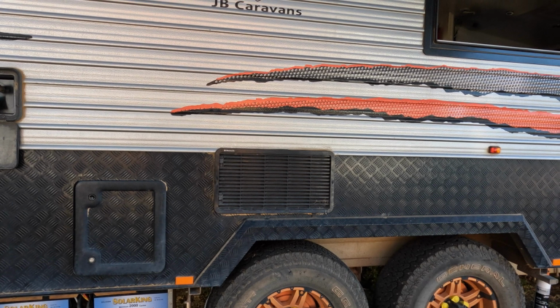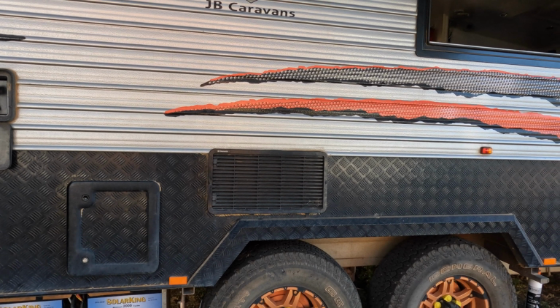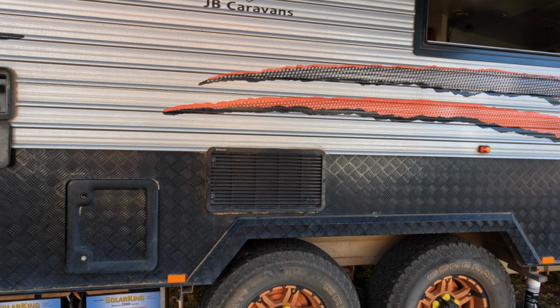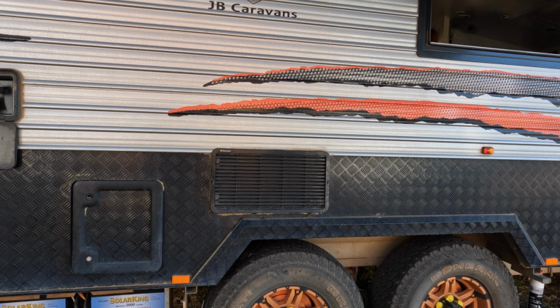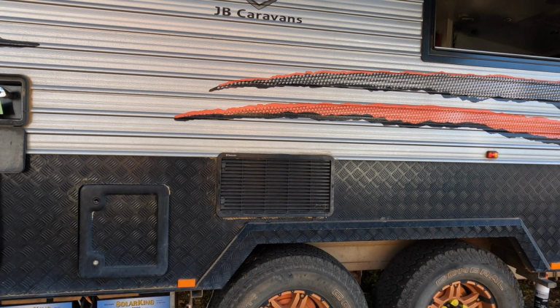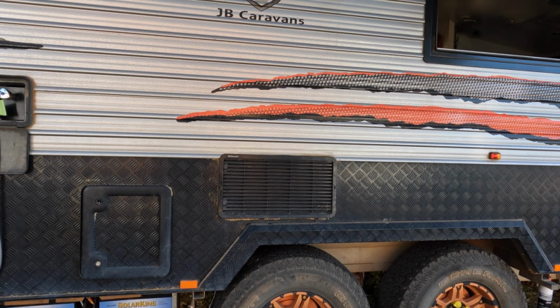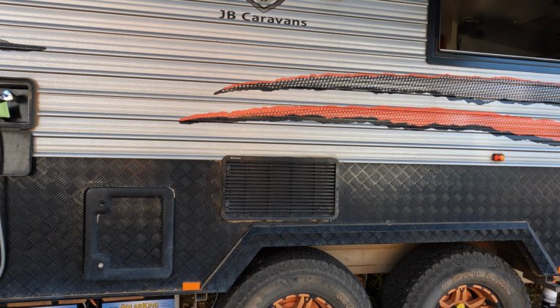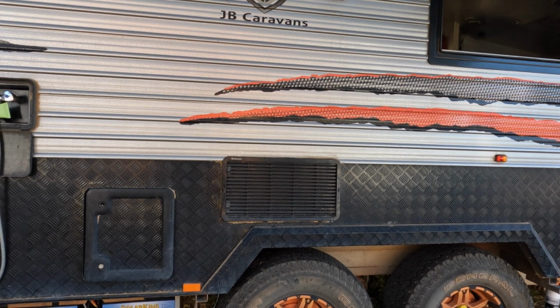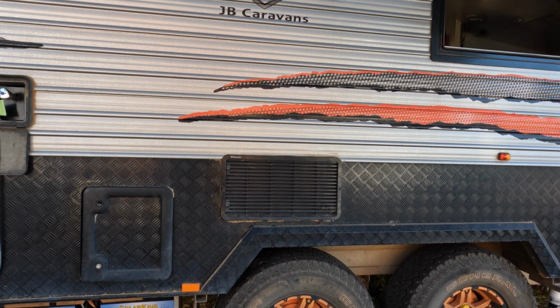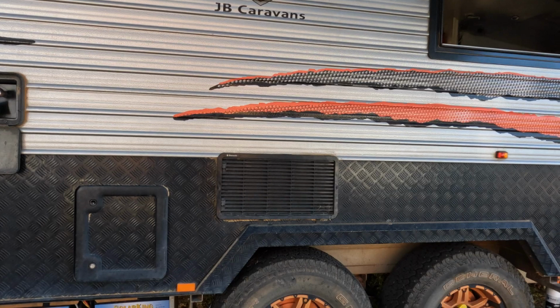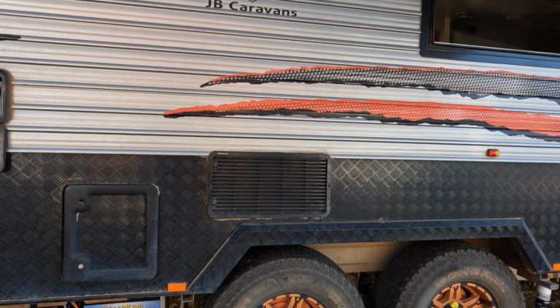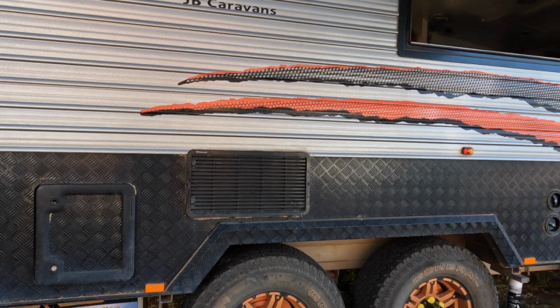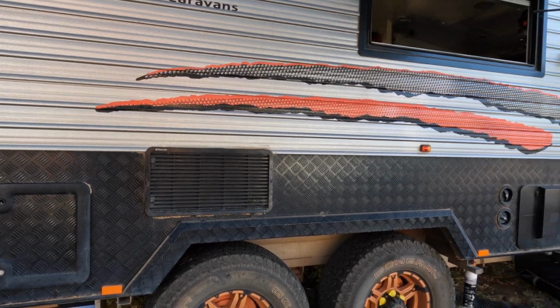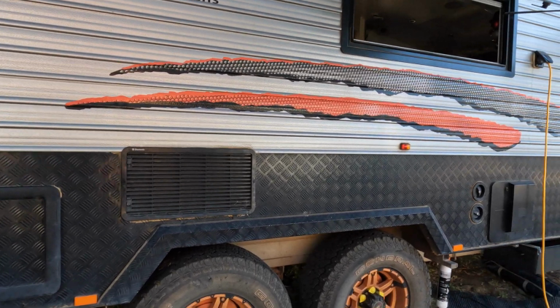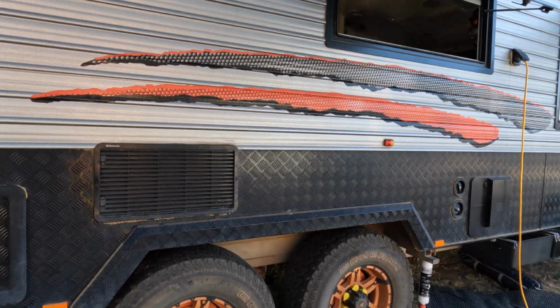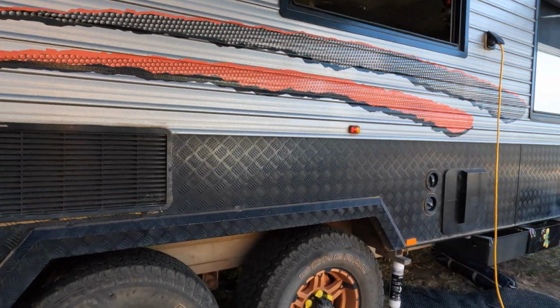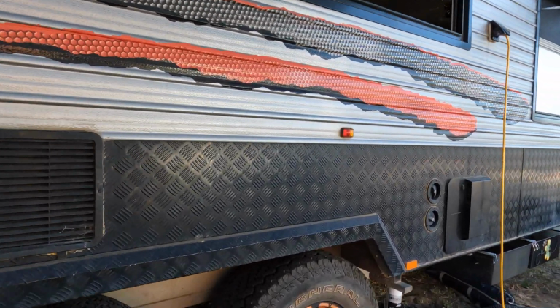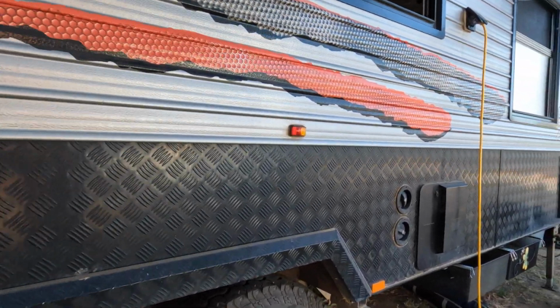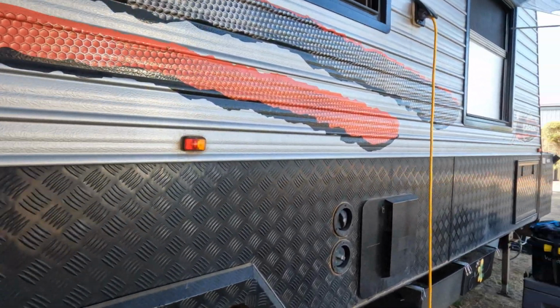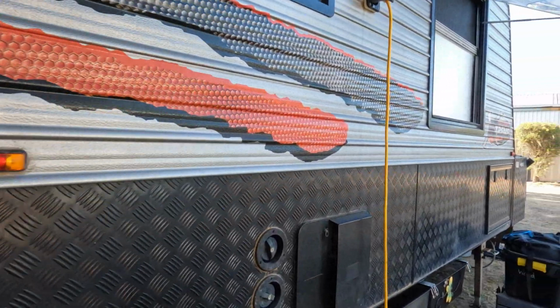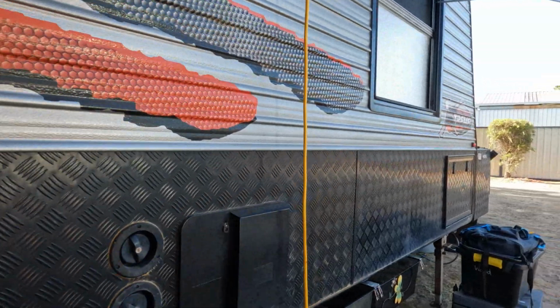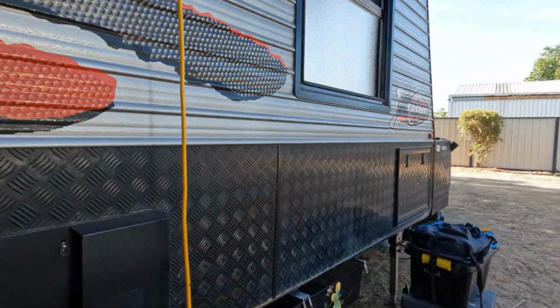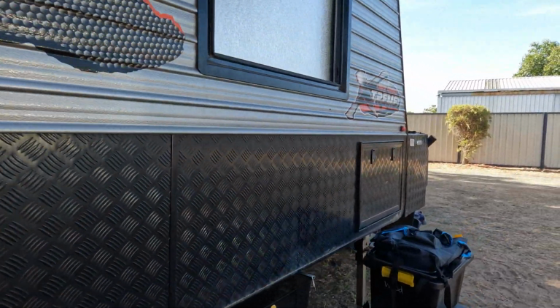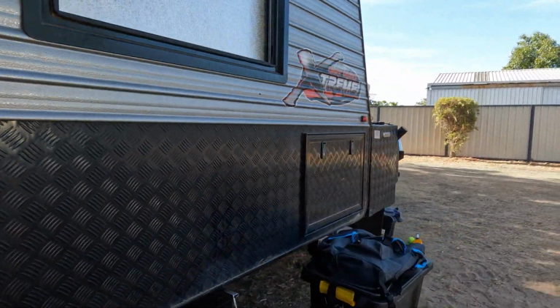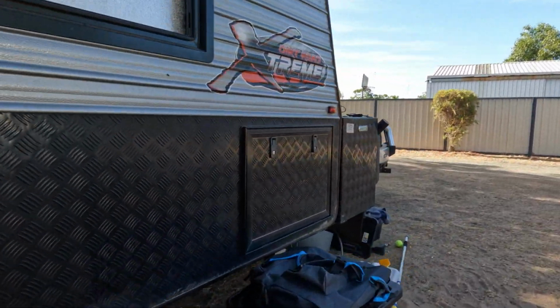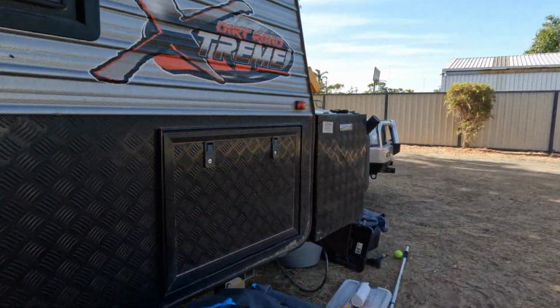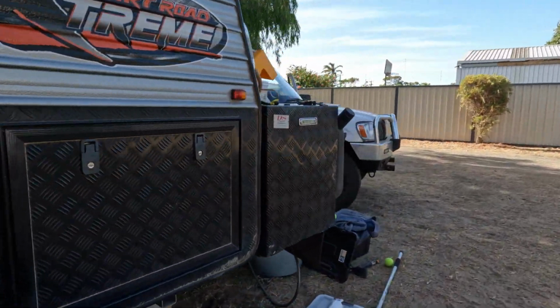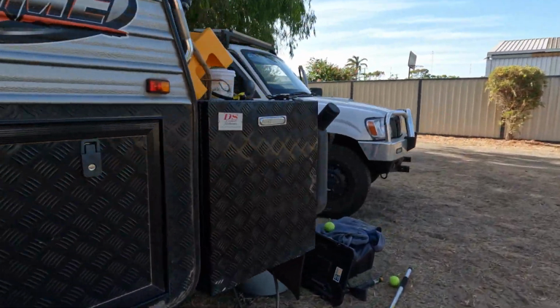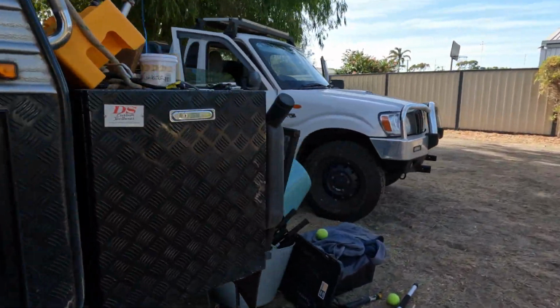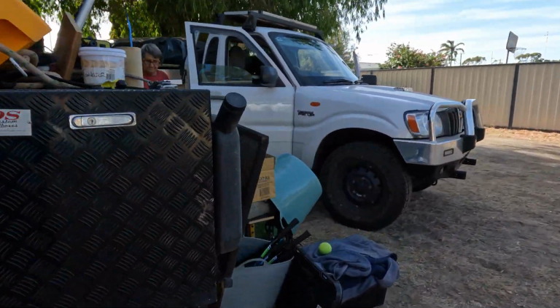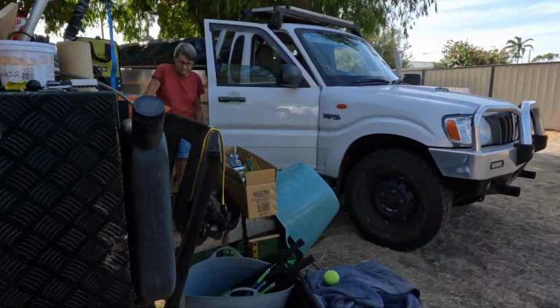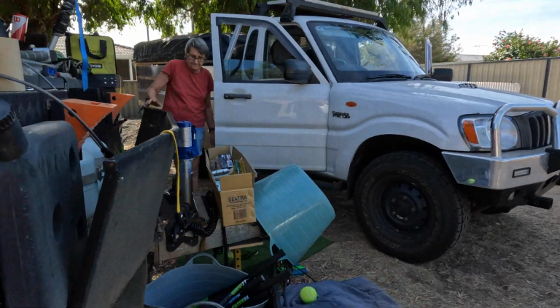Everything's fused and it's all done correctly — absolutely brilliant, Jason. It's a nice little van, not a new one, but she's good. It'll get us around.